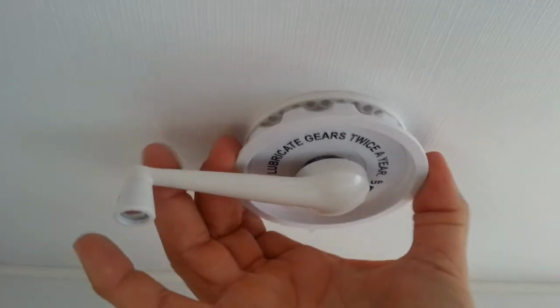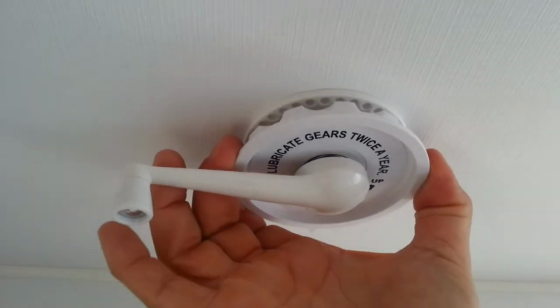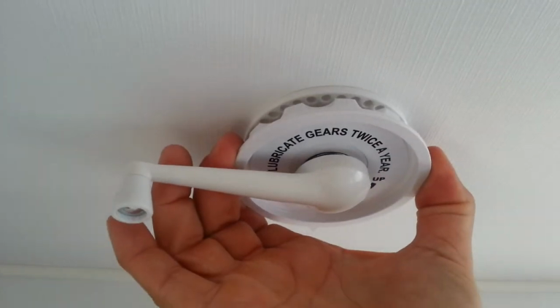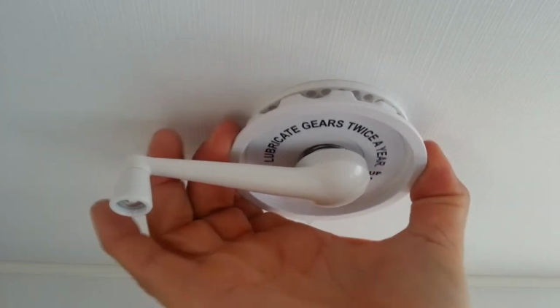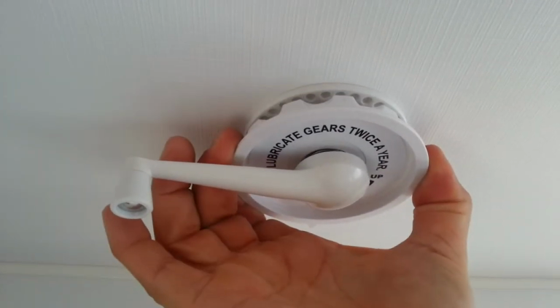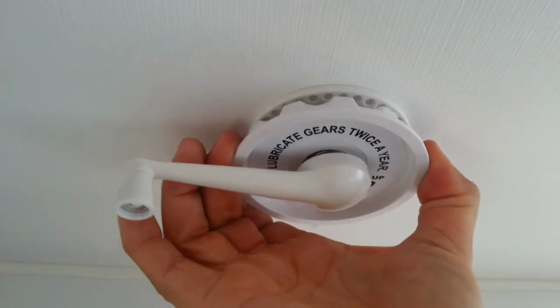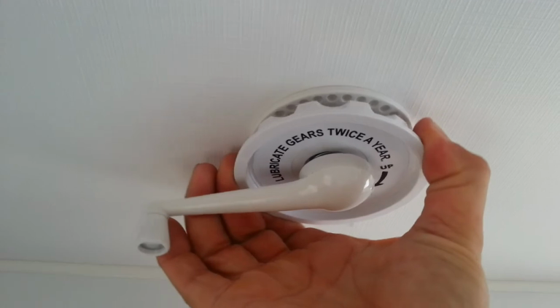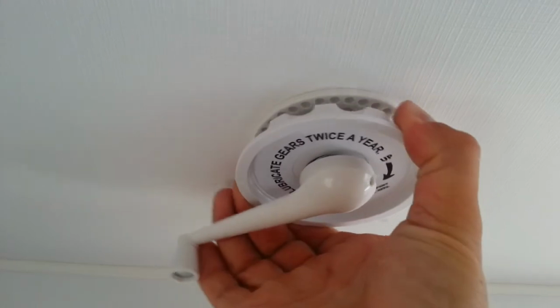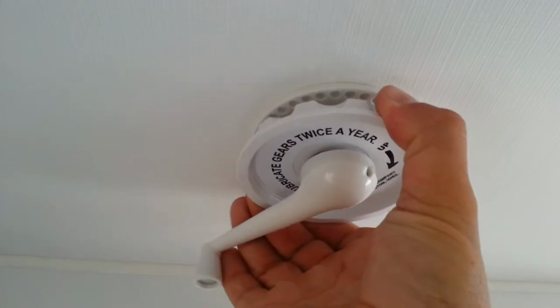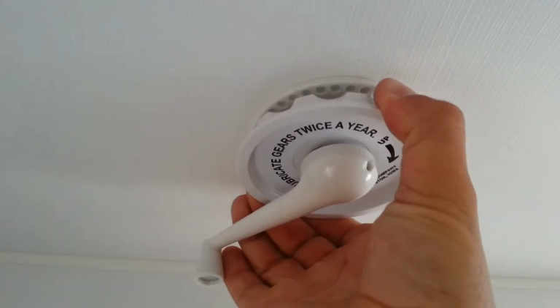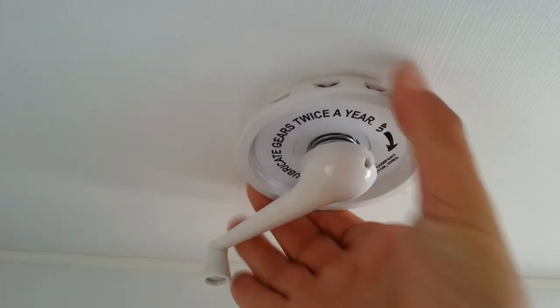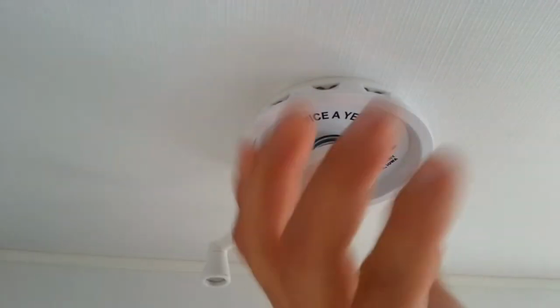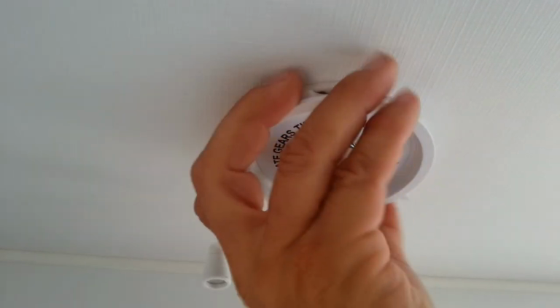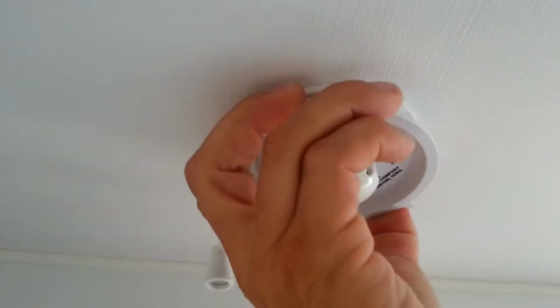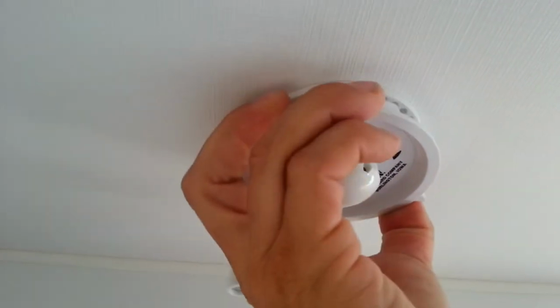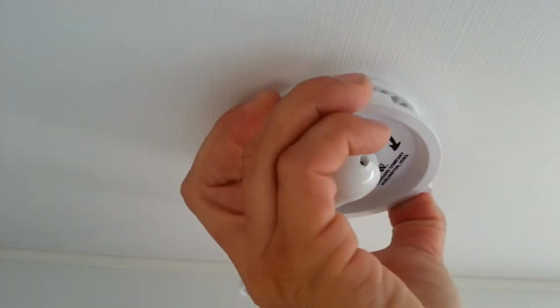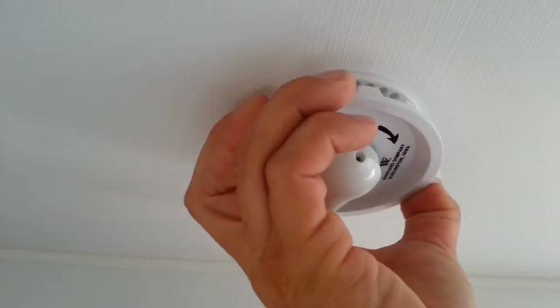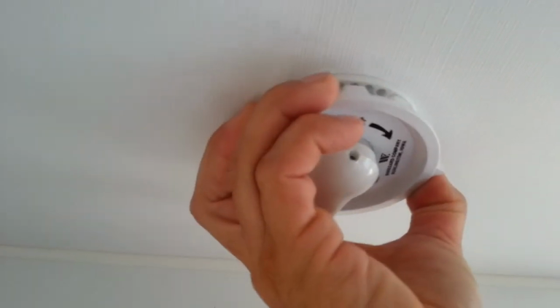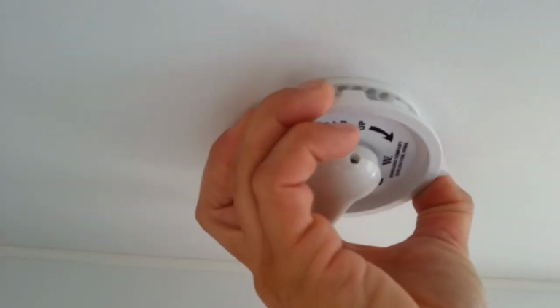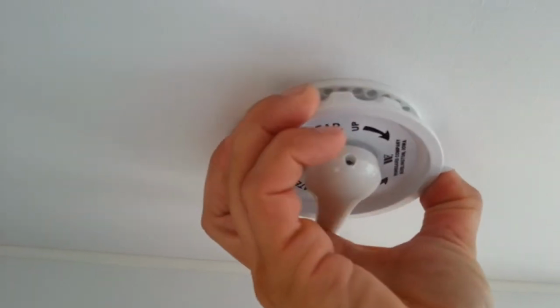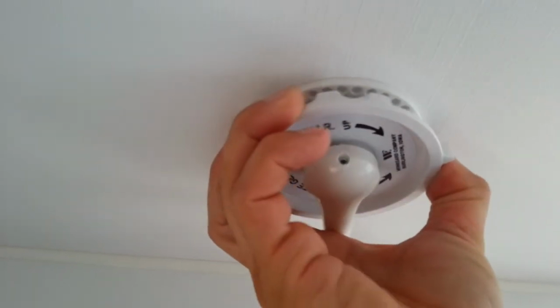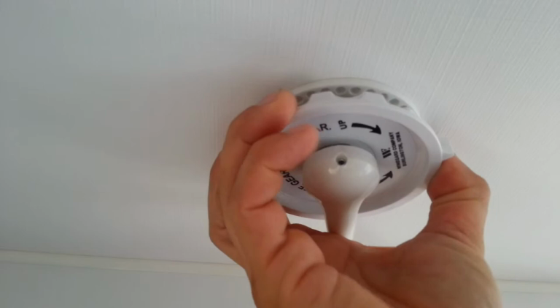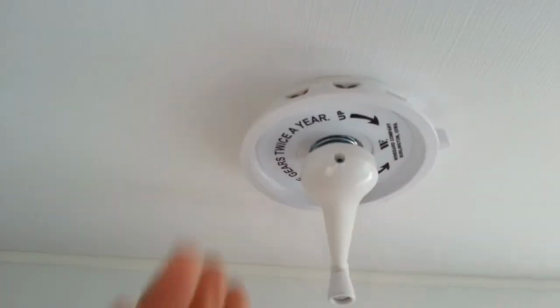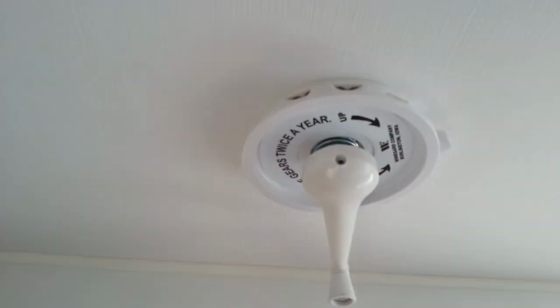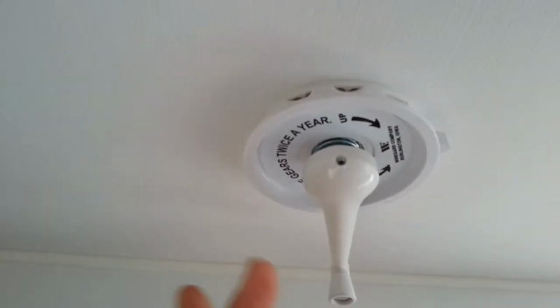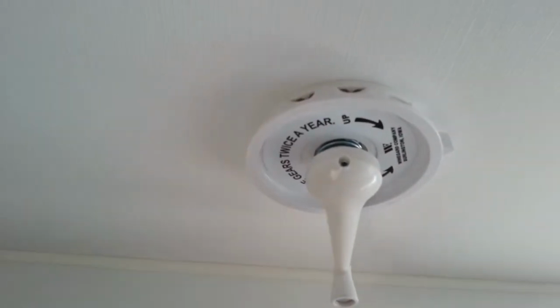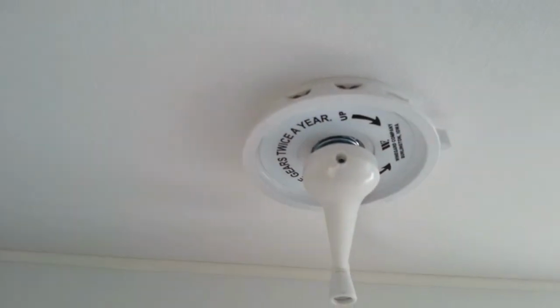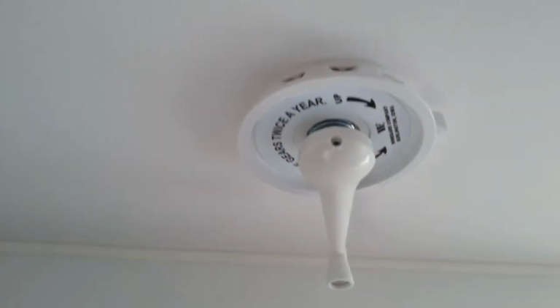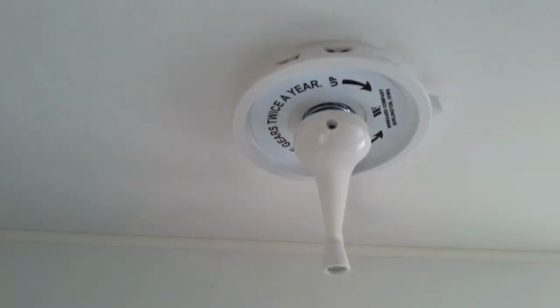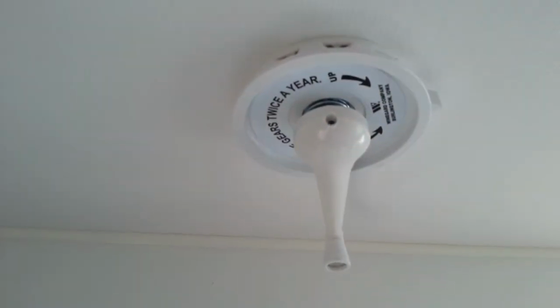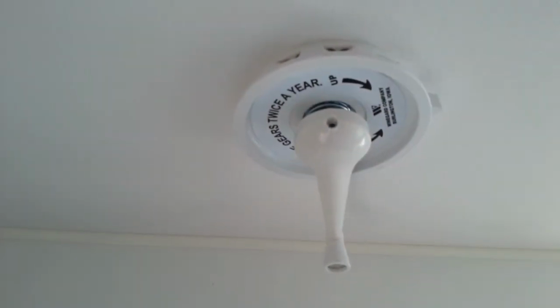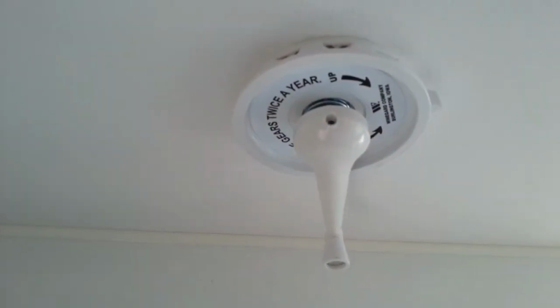We grab this piece here, pull it down, and we turn it around until we get a clear signal on the TV. Once we've got a clear signal on the TV, we release it and put the TV into auto-tune.